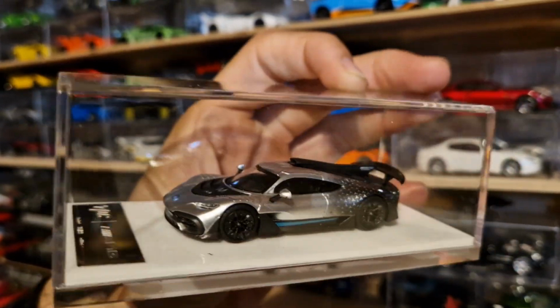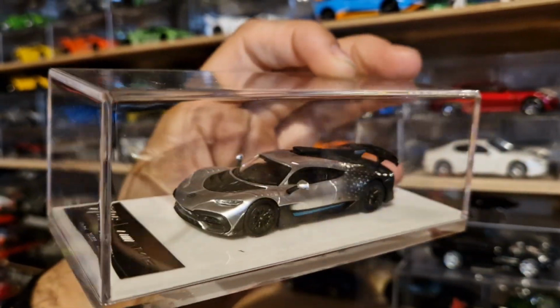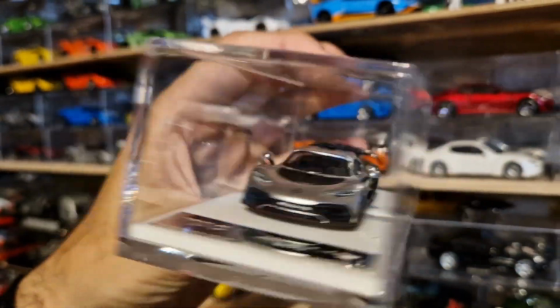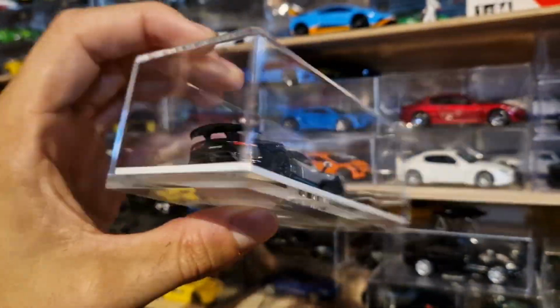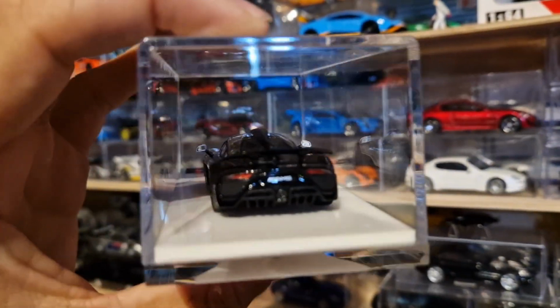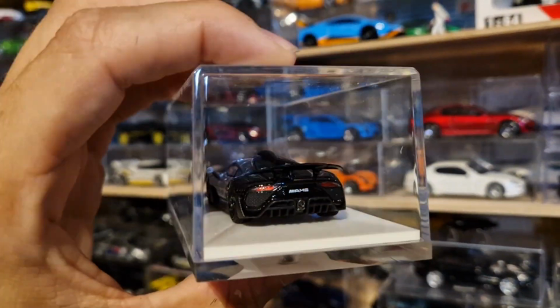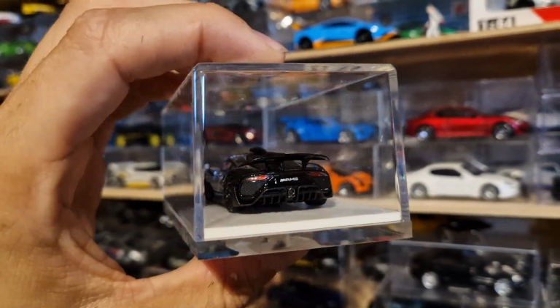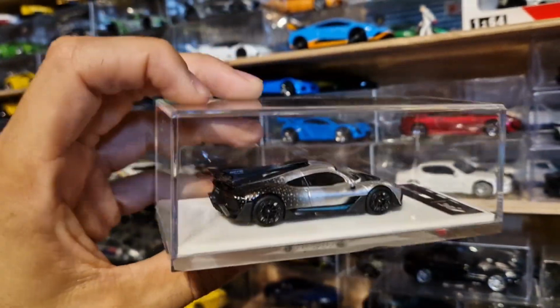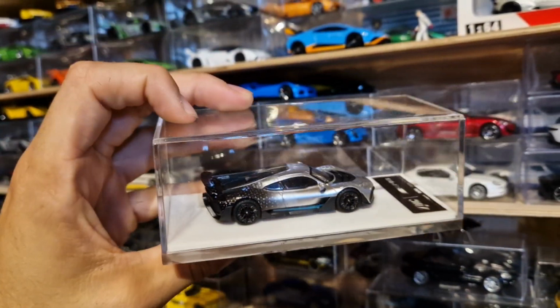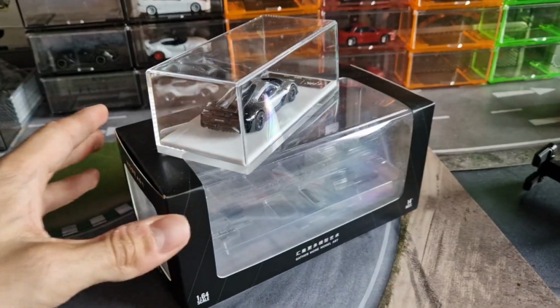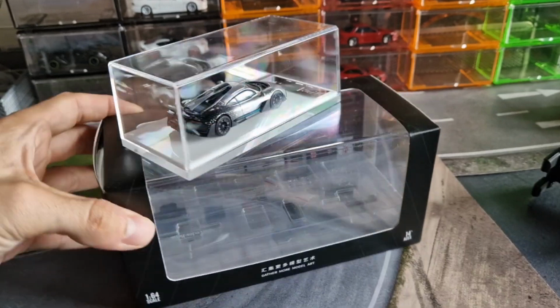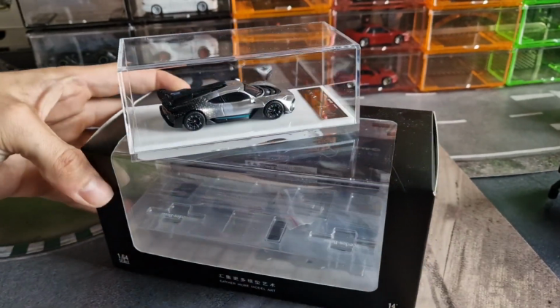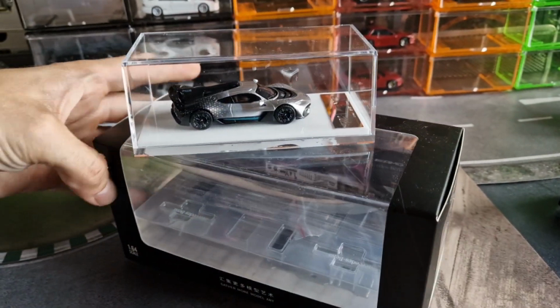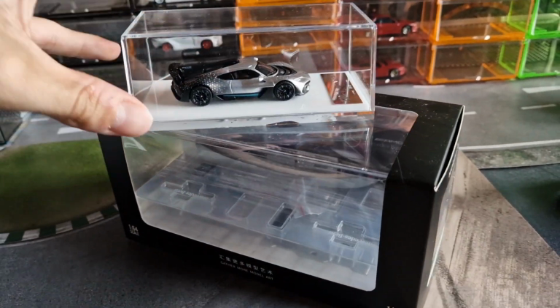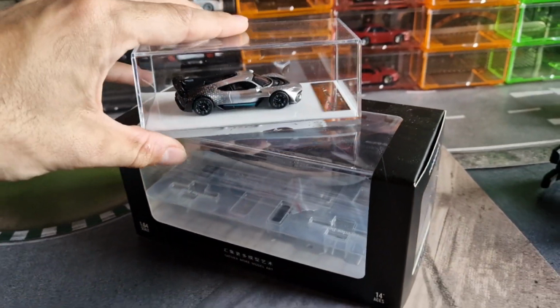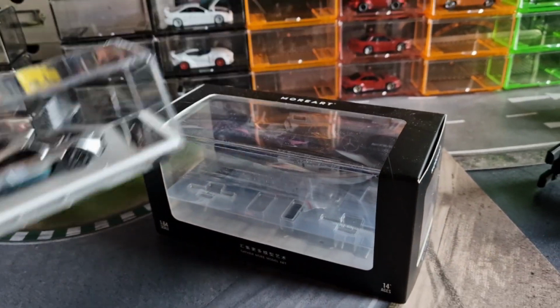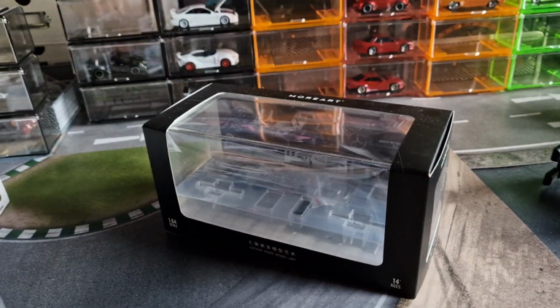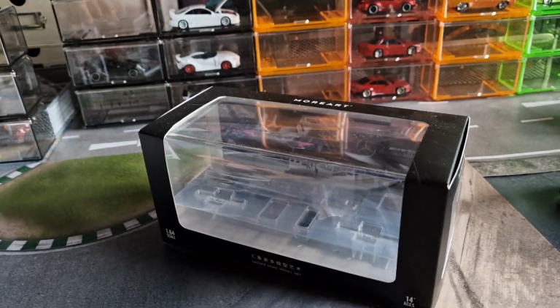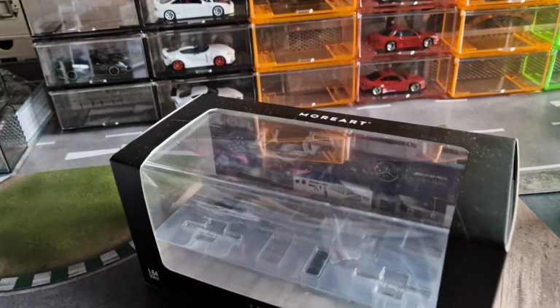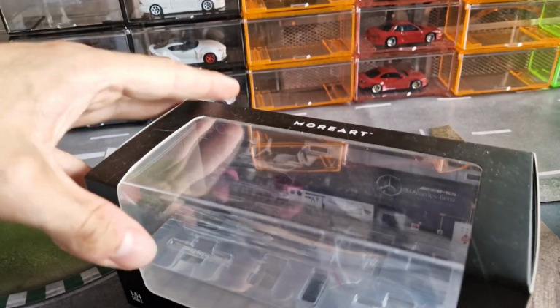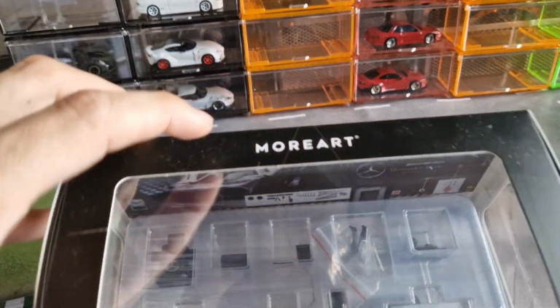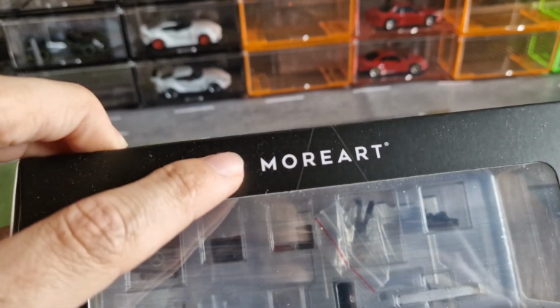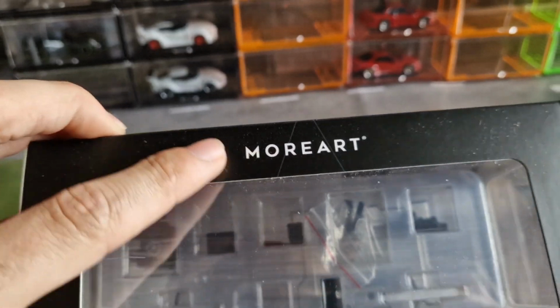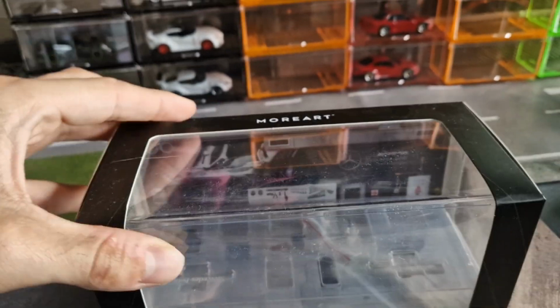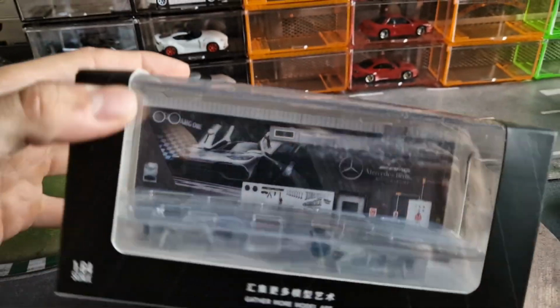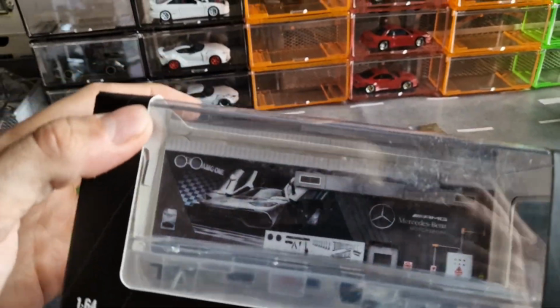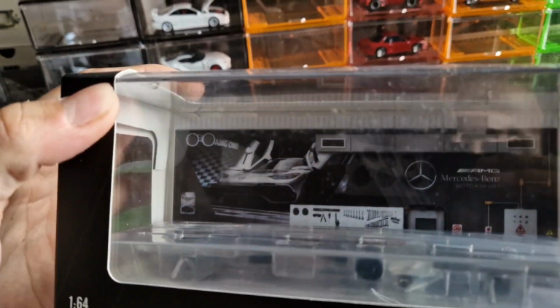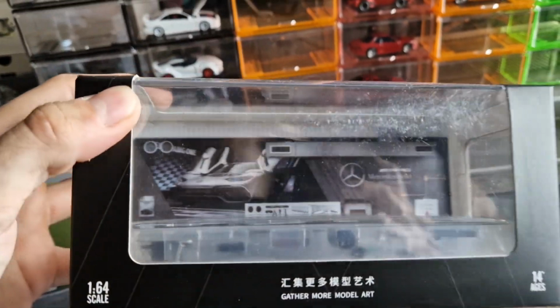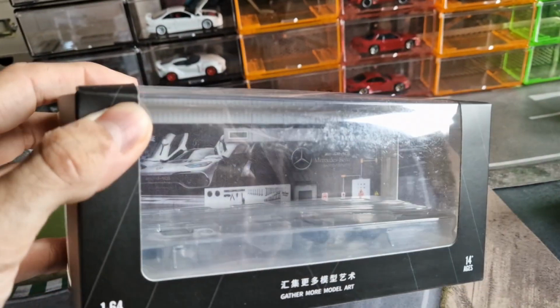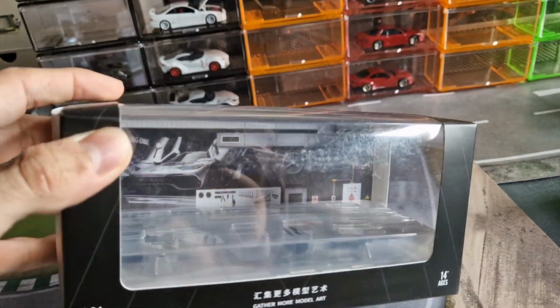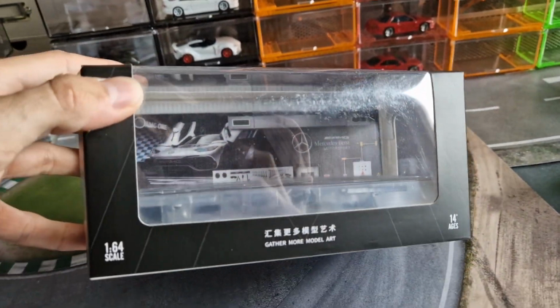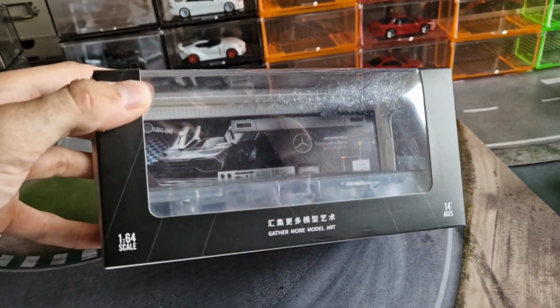This beautiful machine needs a perfect display. So, what can be better than choosing a diorama display for more art? Luckily, it's dedicated to the AMG One, as you can see in the background.